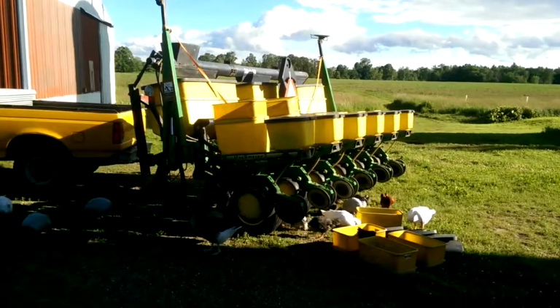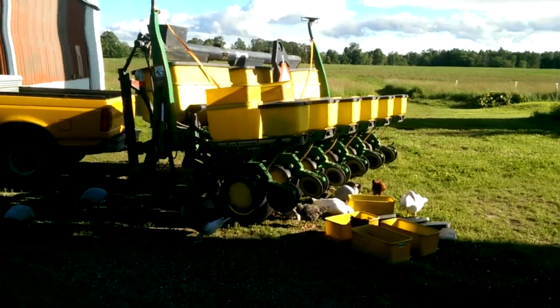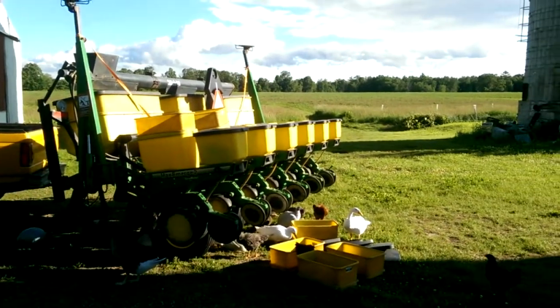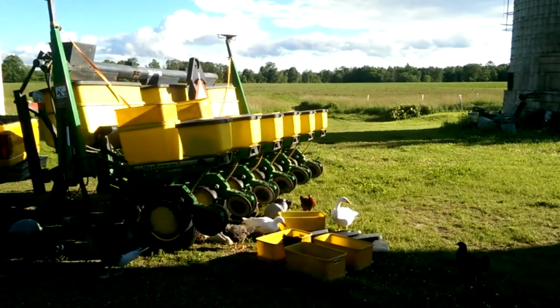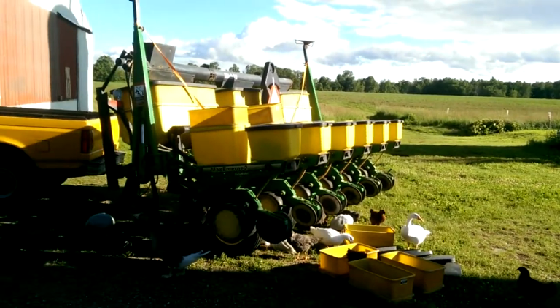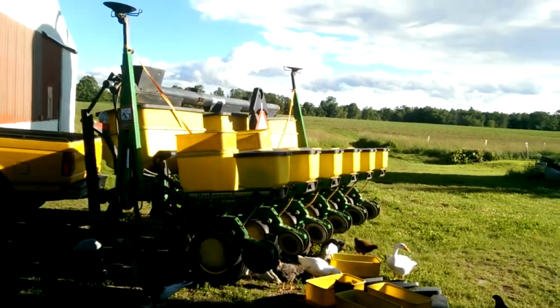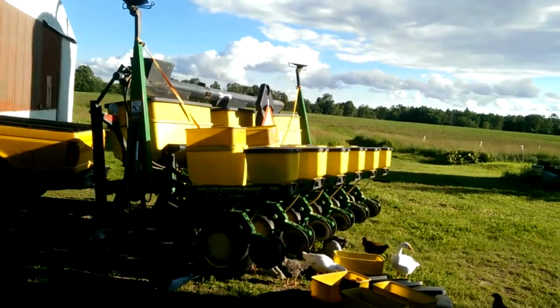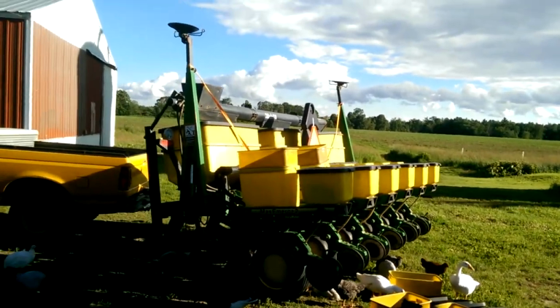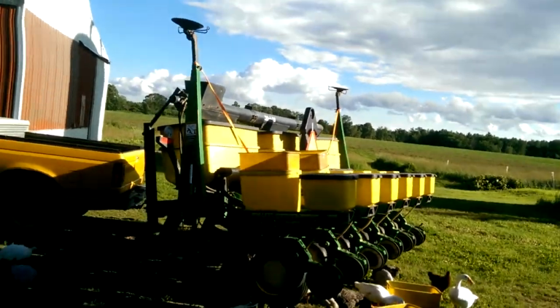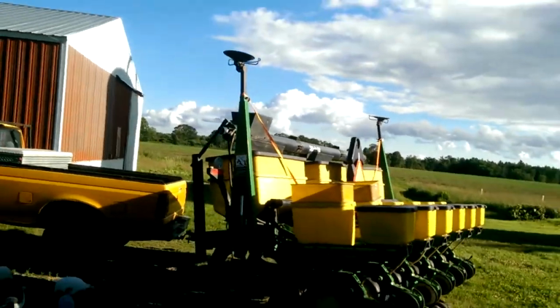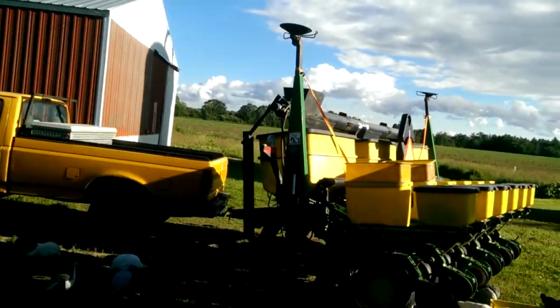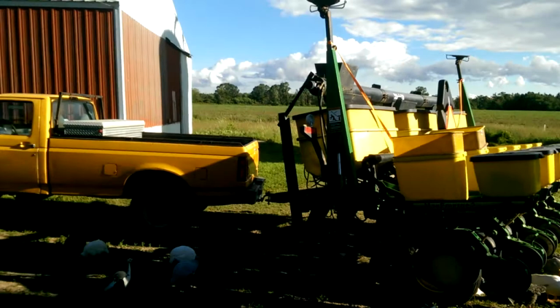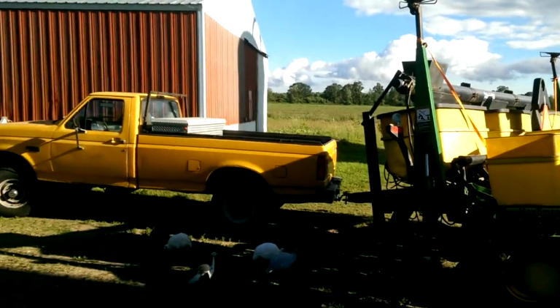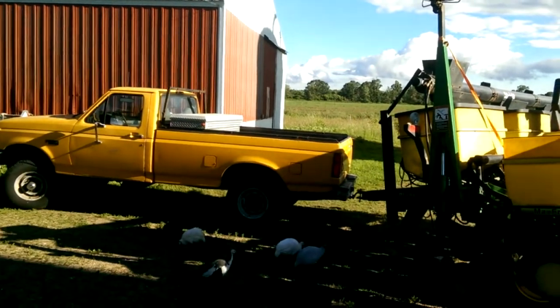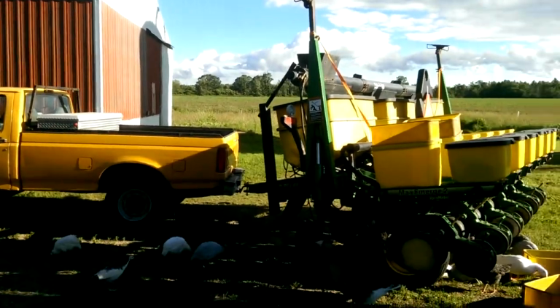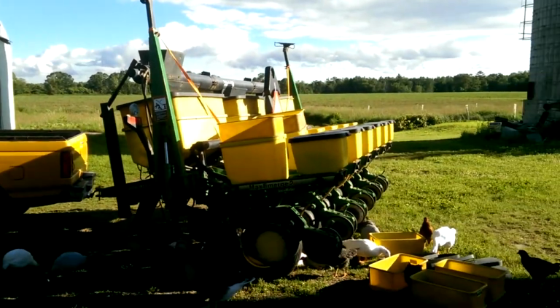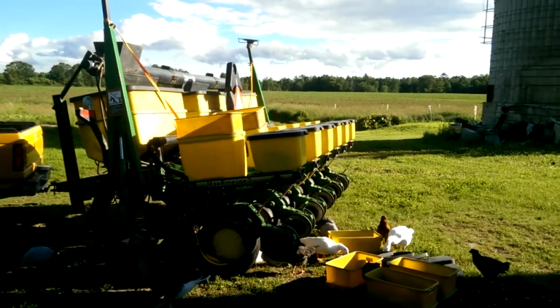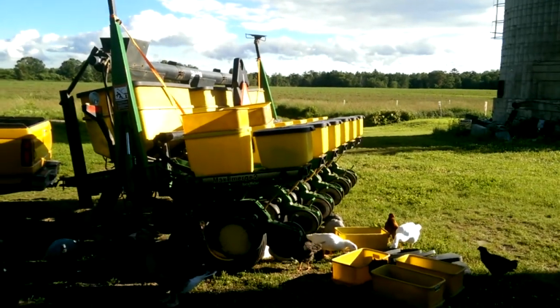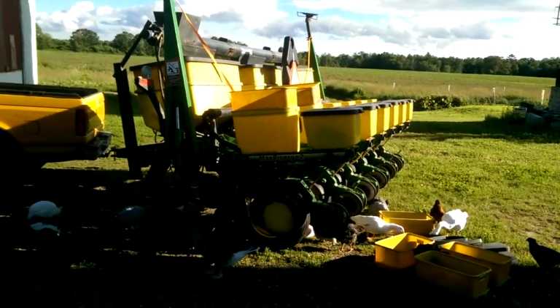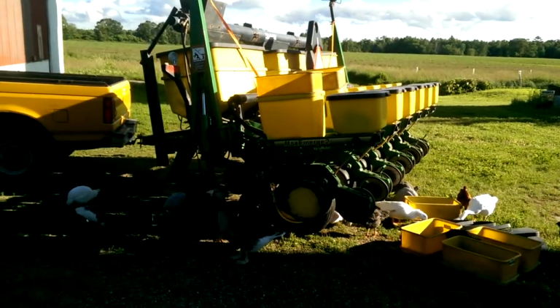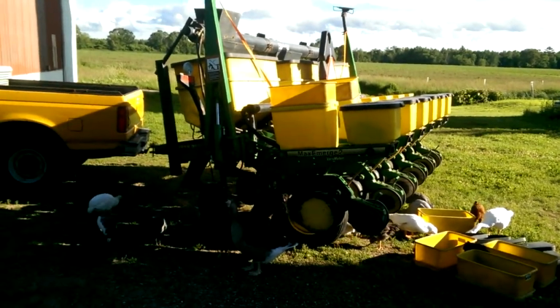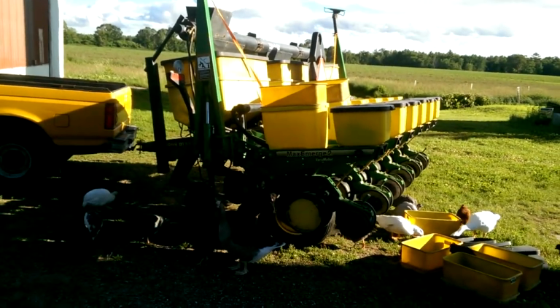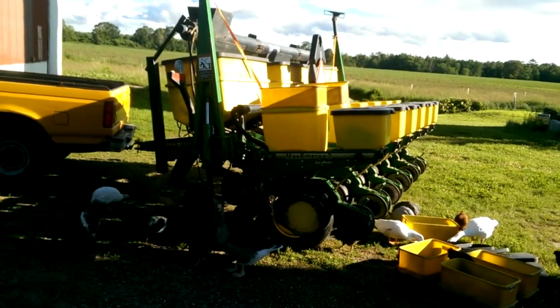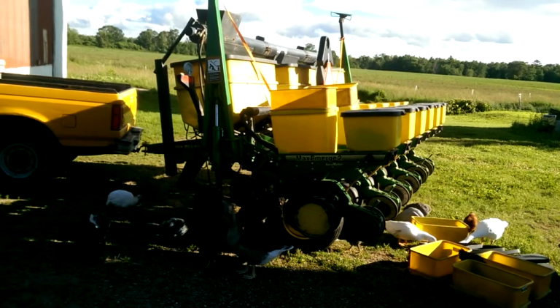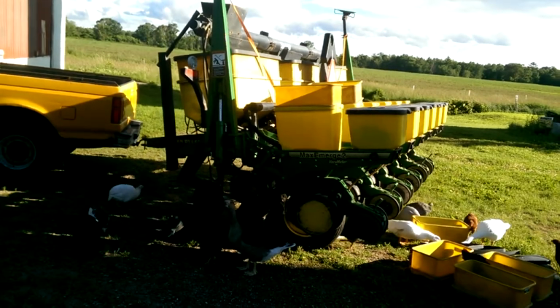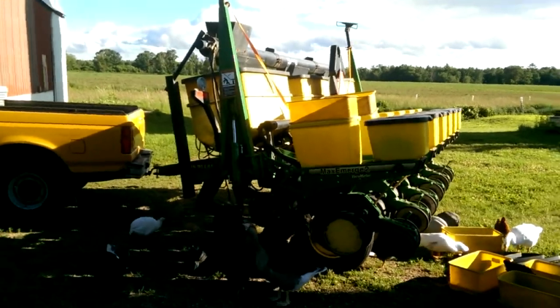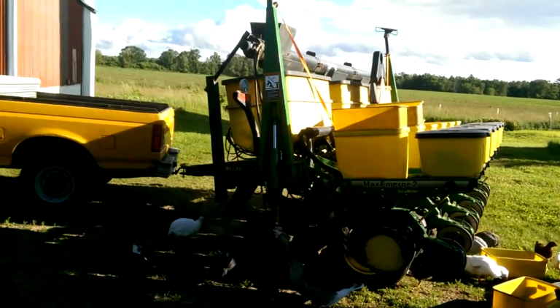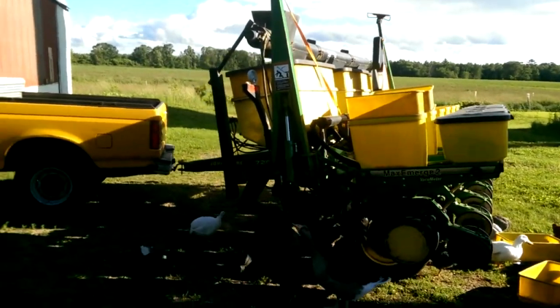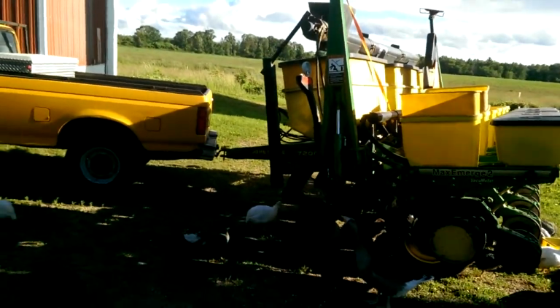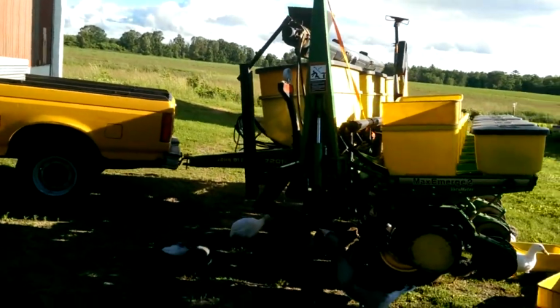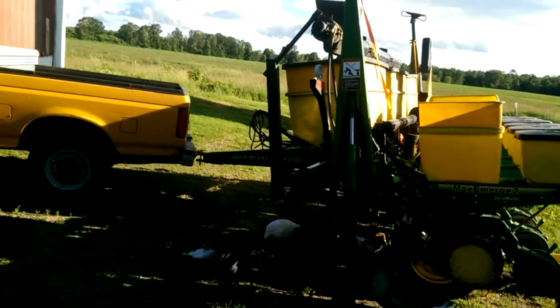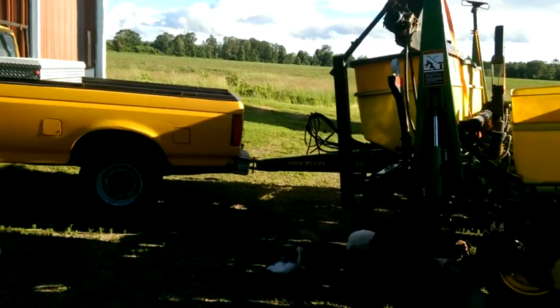Hey everybody, back at the farm. Just came back from Rogers, Minnesota, about 100 miles away, where I picked up this John Deere six-row planter. It's a model 7200.